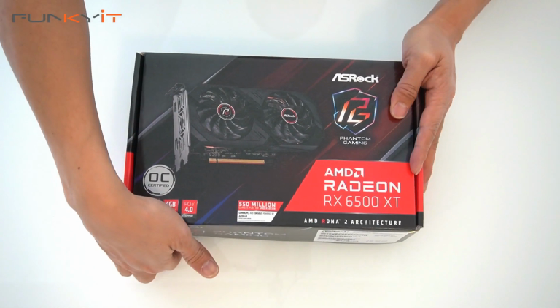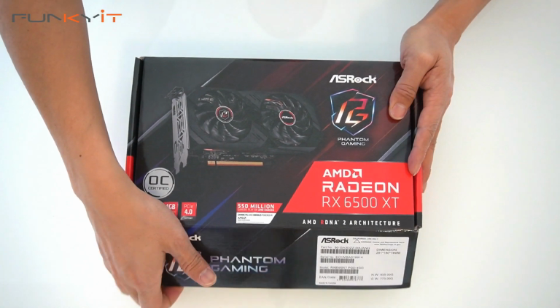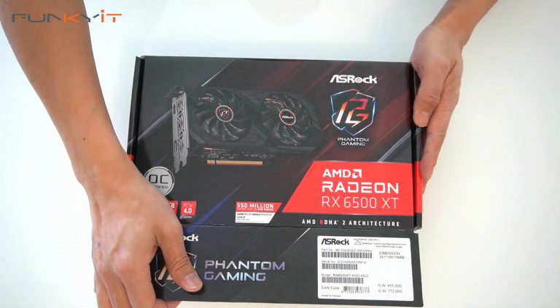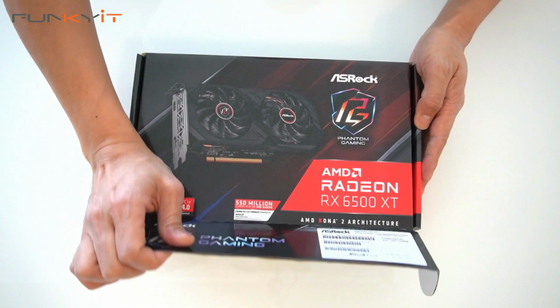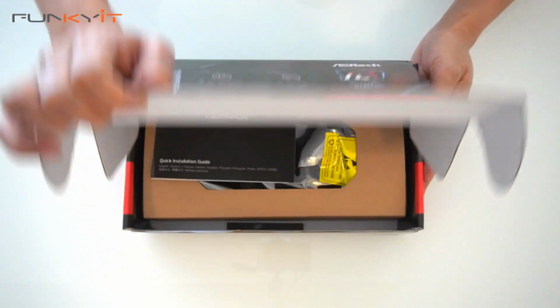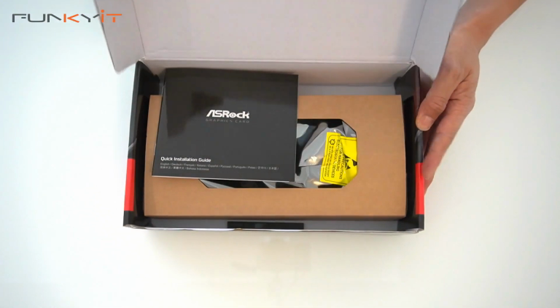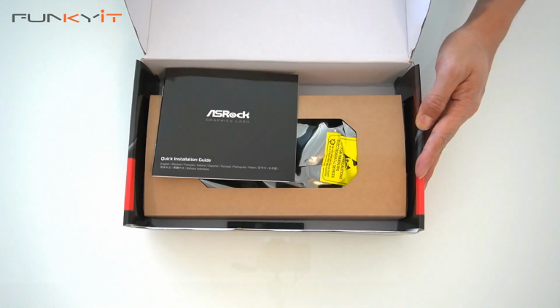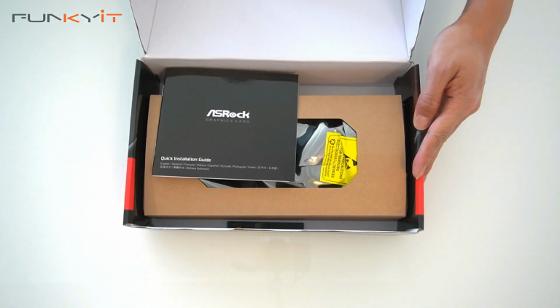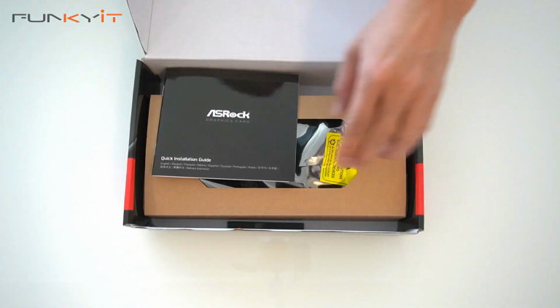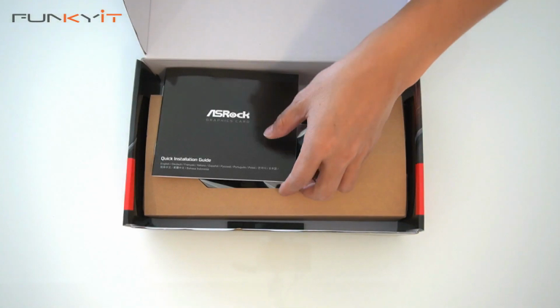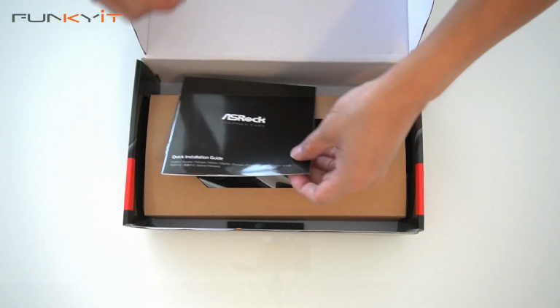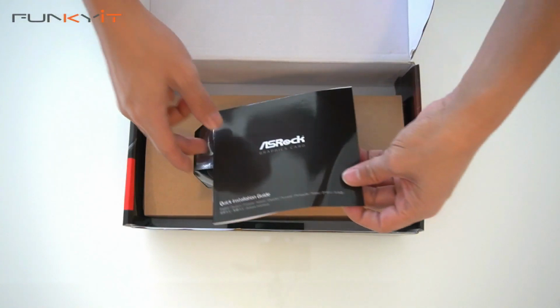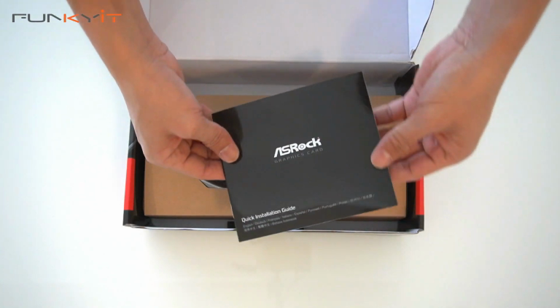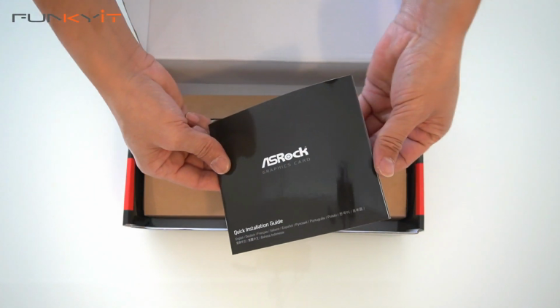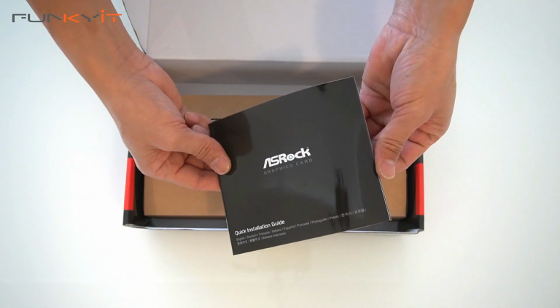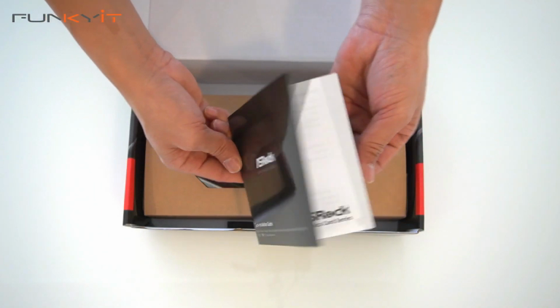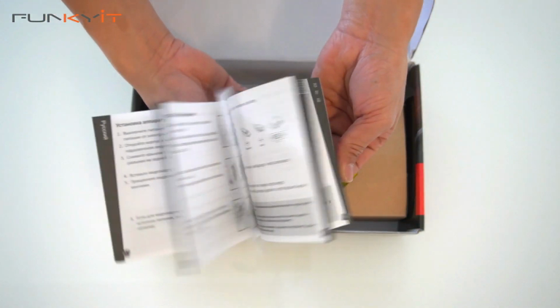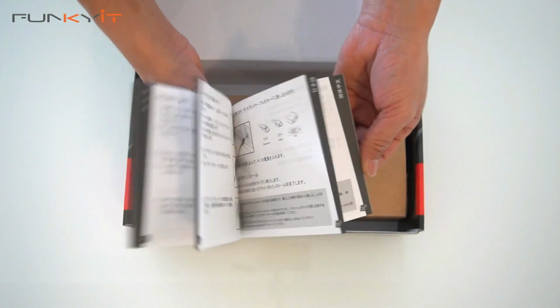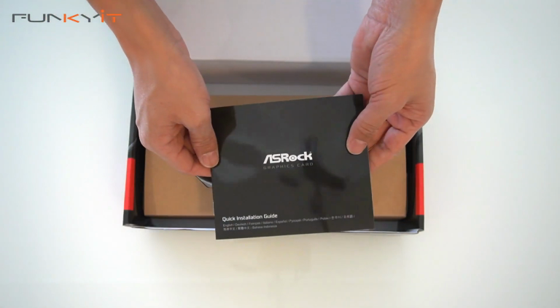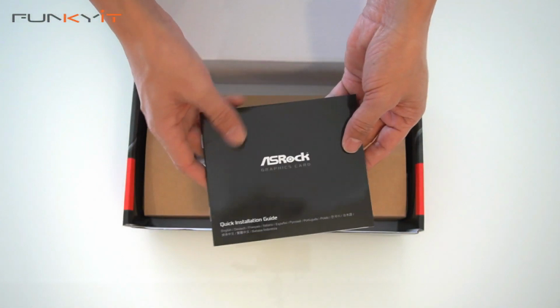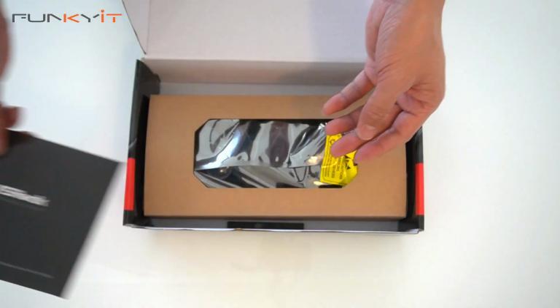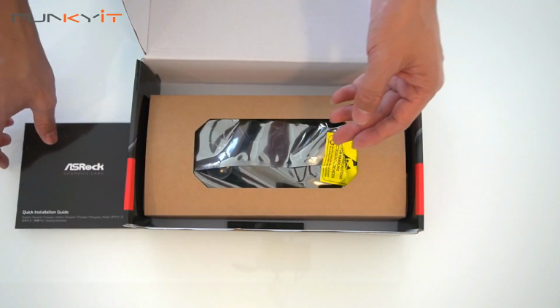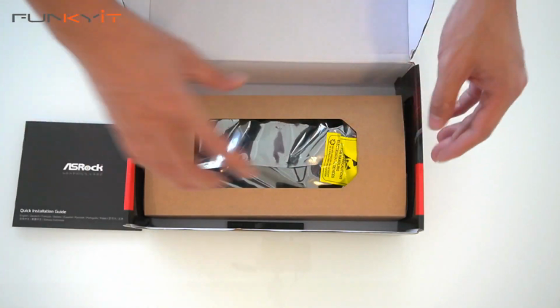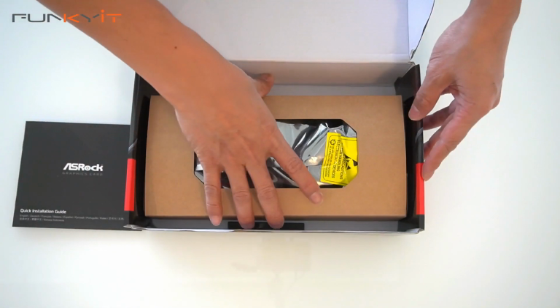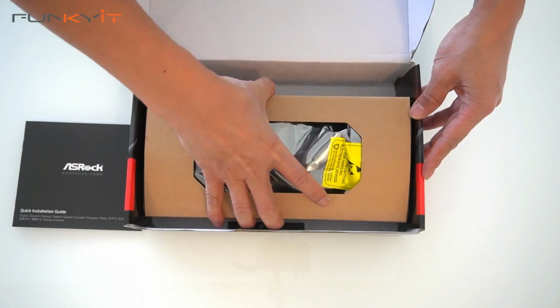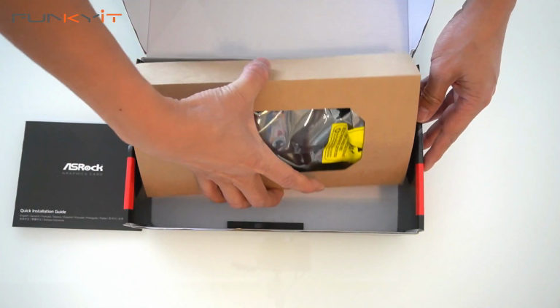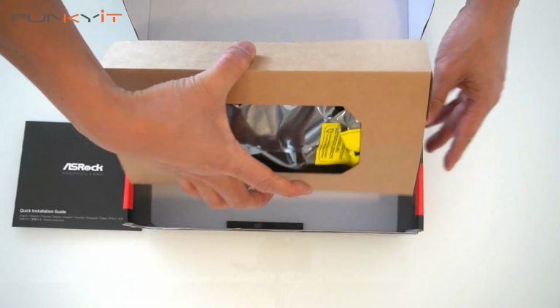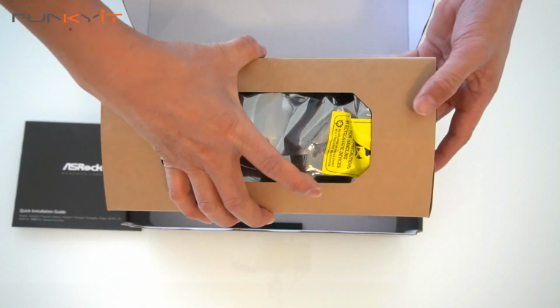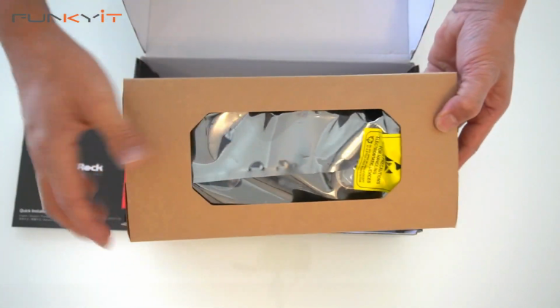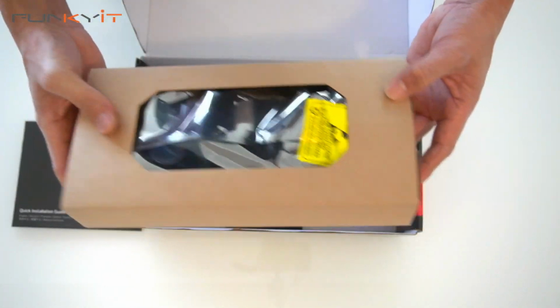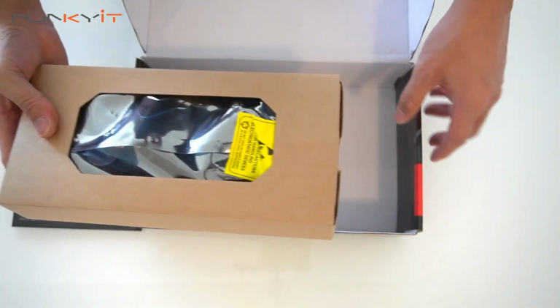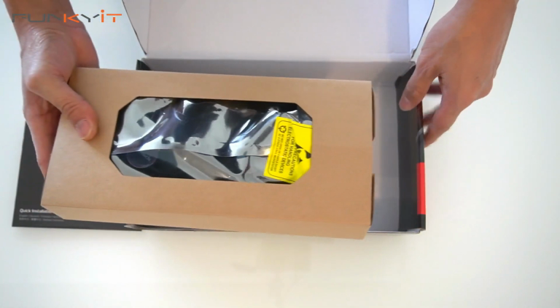Let's take a look inside the box and see what we have. It comes with a quick installation guide — that's pretty much it. Most graphics cards these days don't come with much apart from the actual graphics card itself.